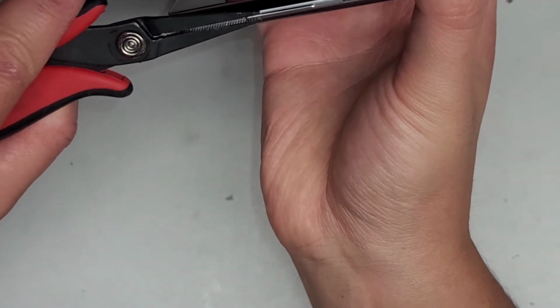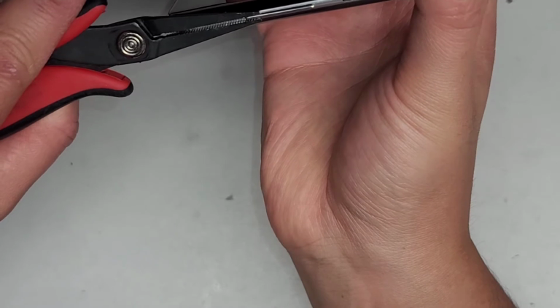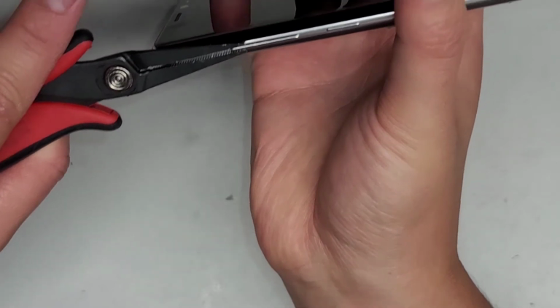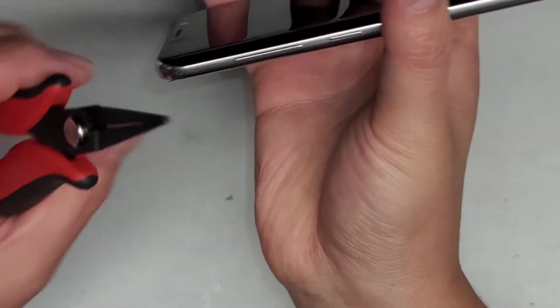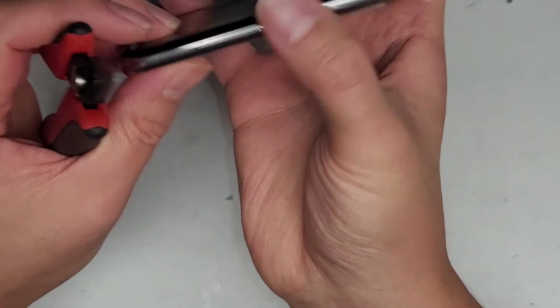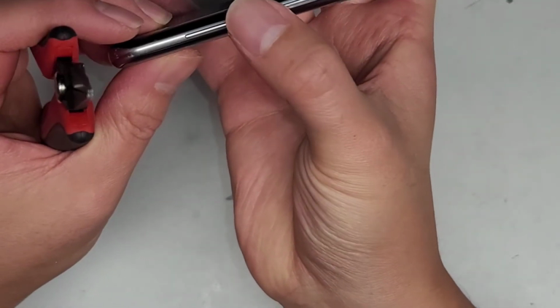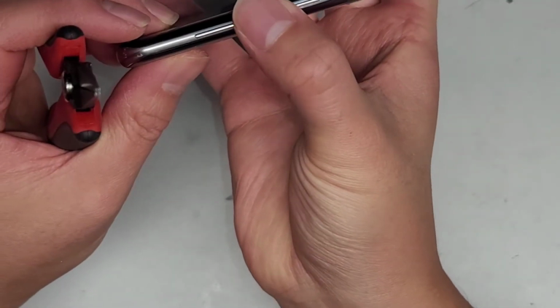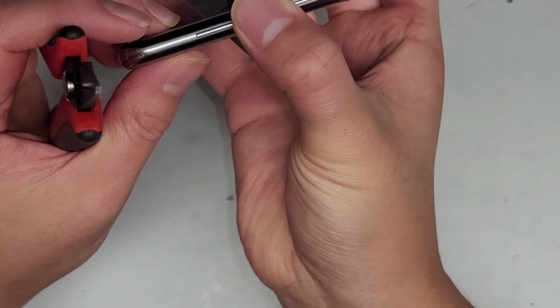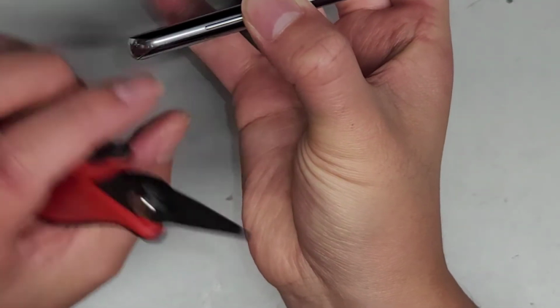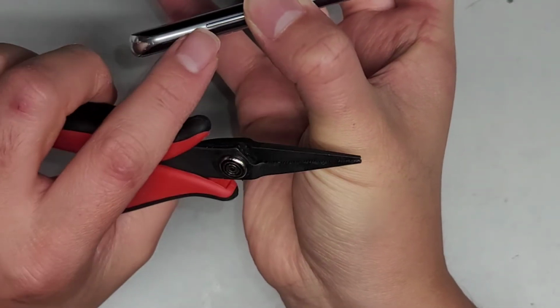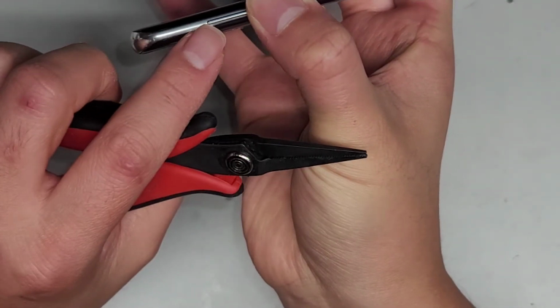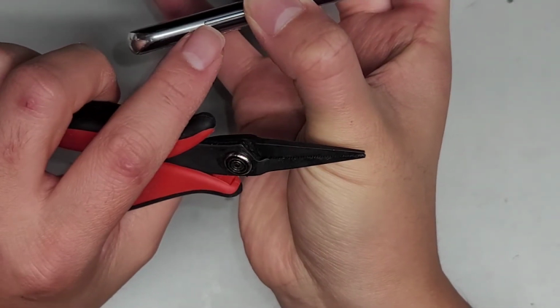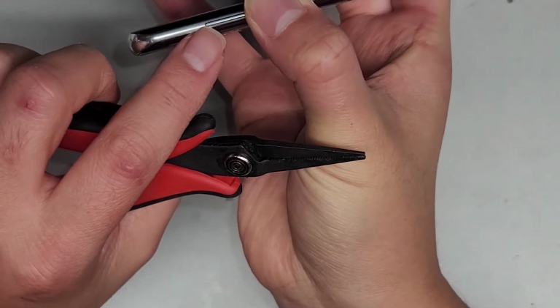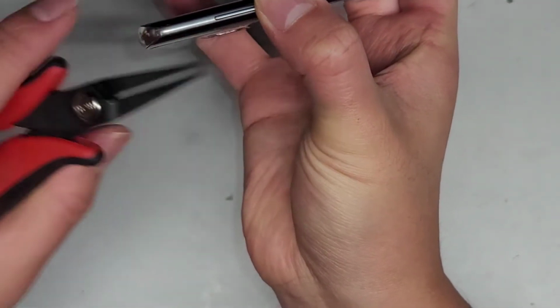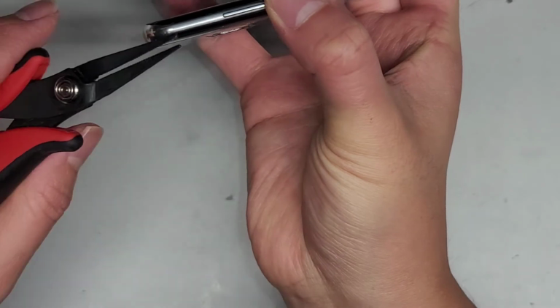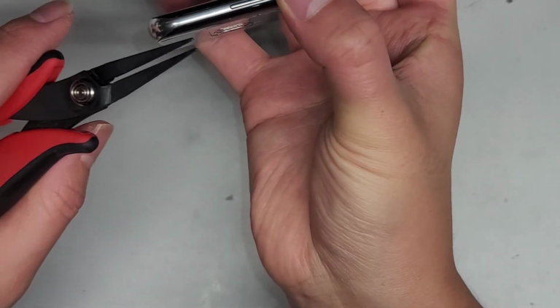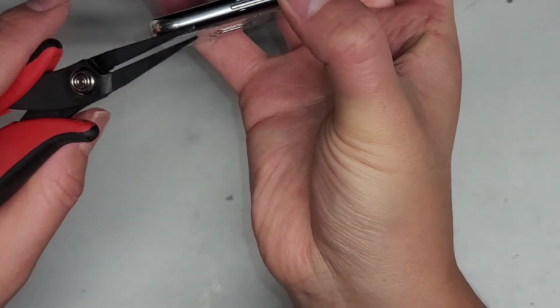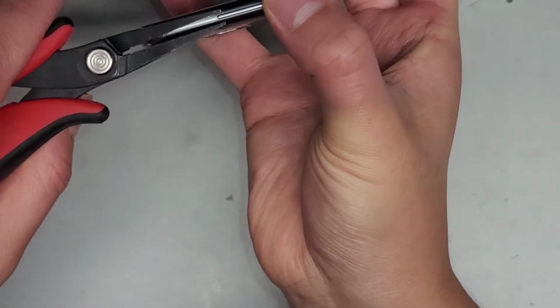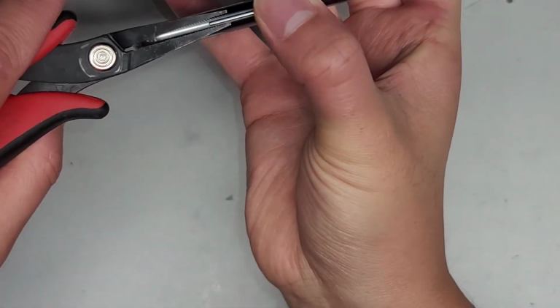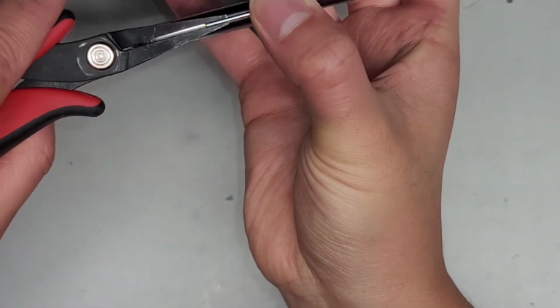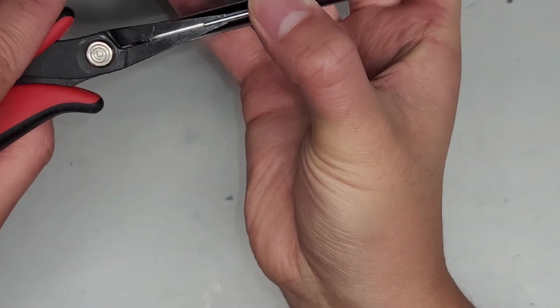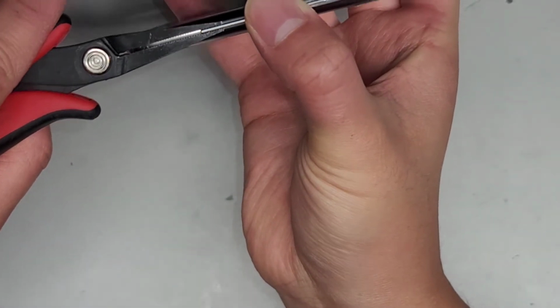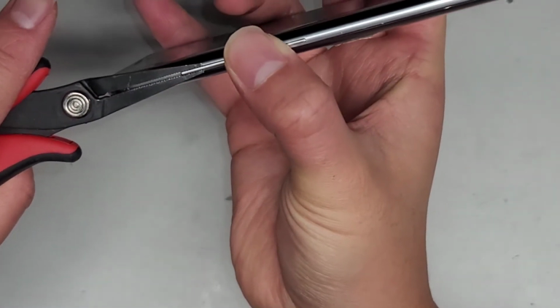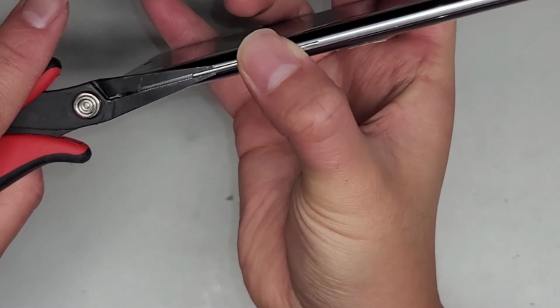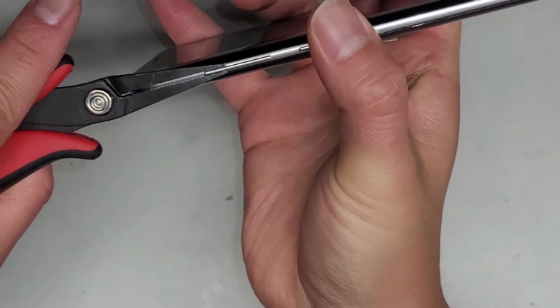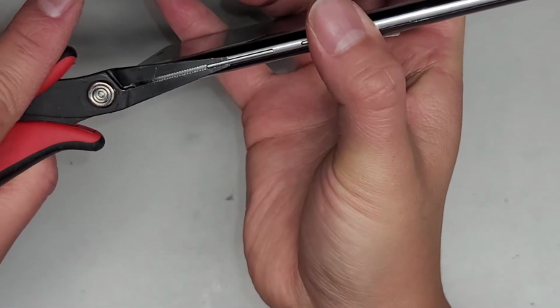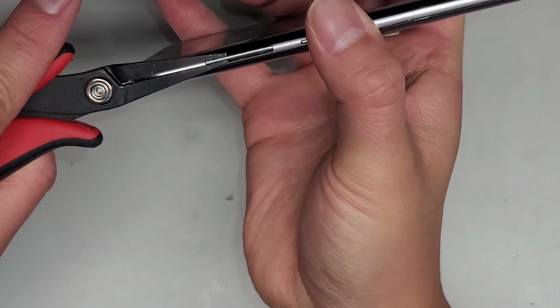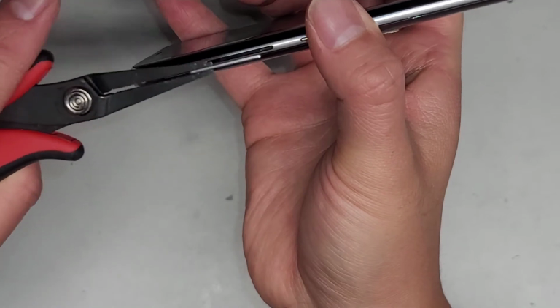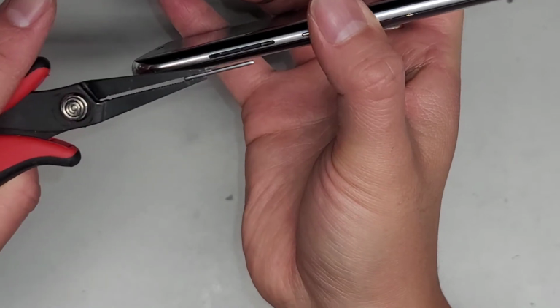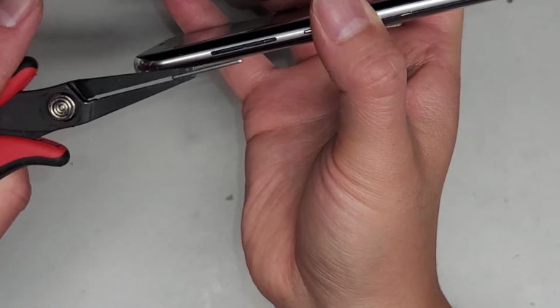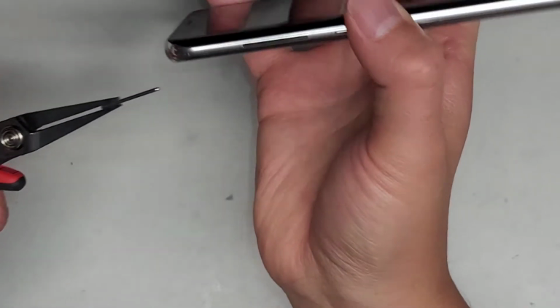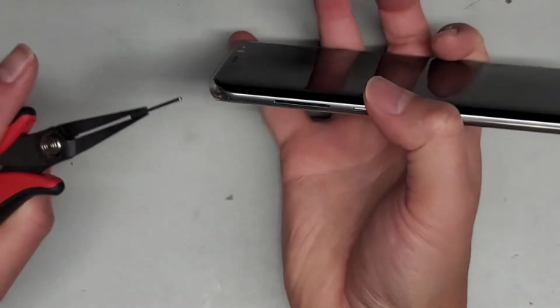Basically what you do is you grab this. If you can't get a good grip, it sometimes helps to push down one side and then the other side will pop up slightly more. So you check, grab it, and then while you're grabbing that, you can just pull it up and out like that.